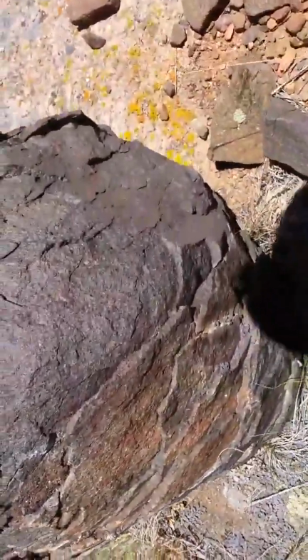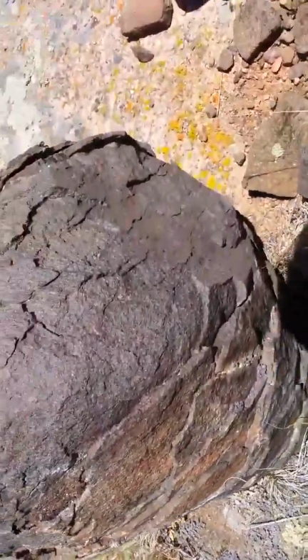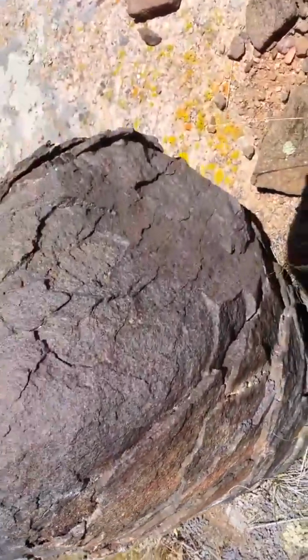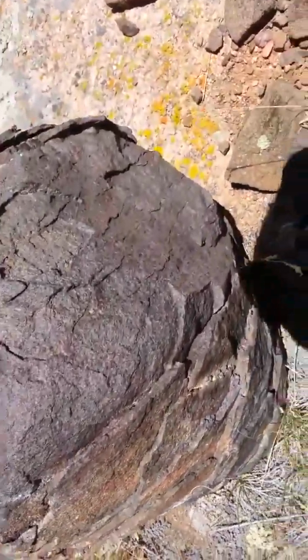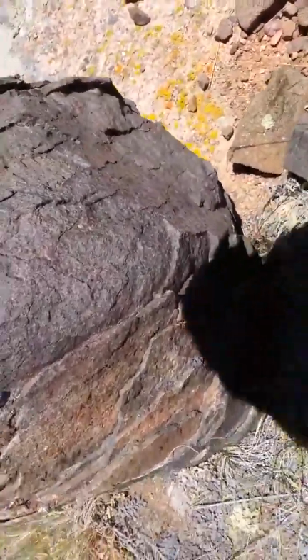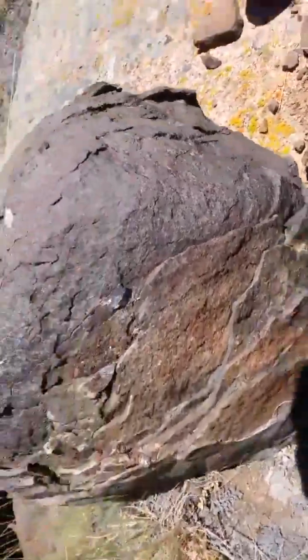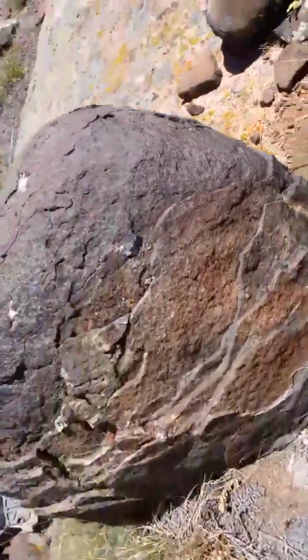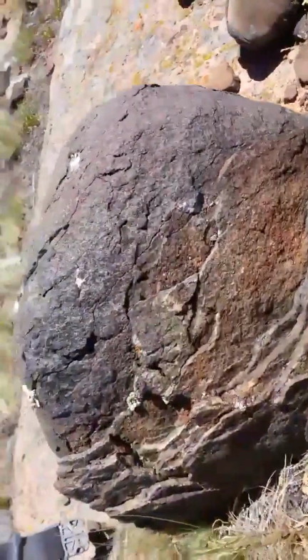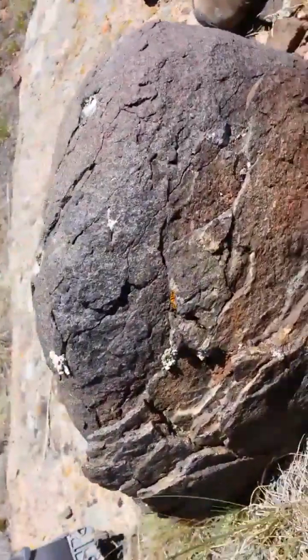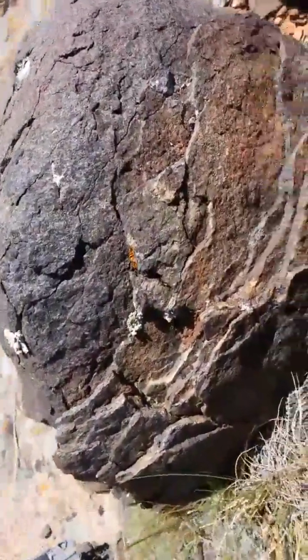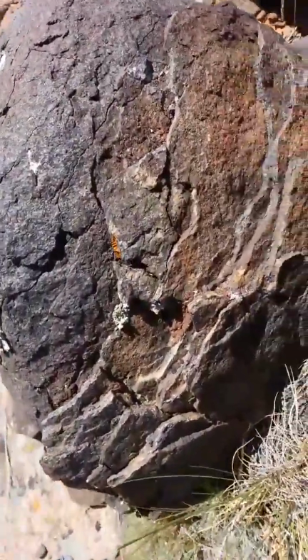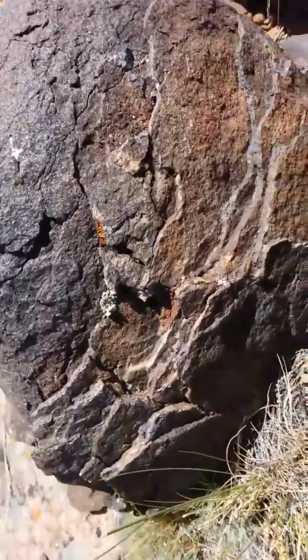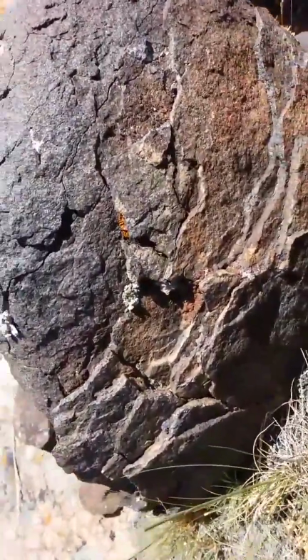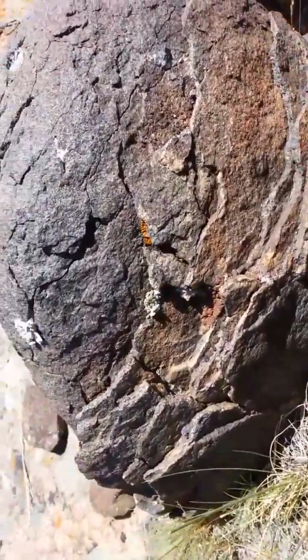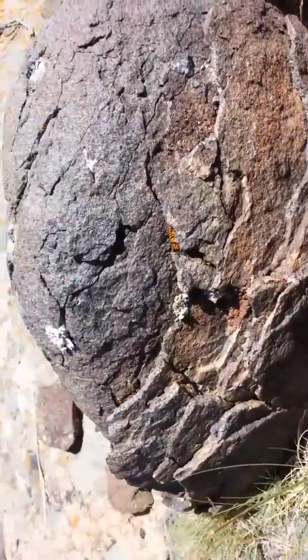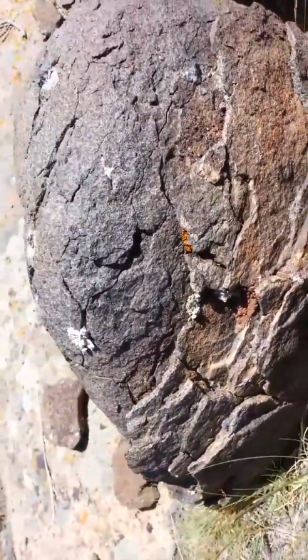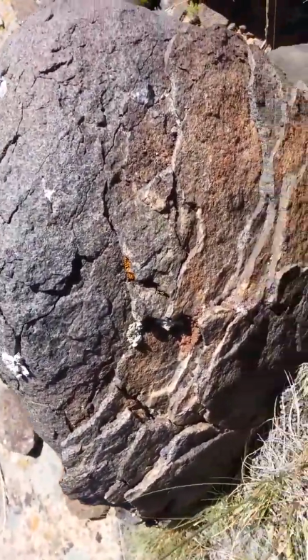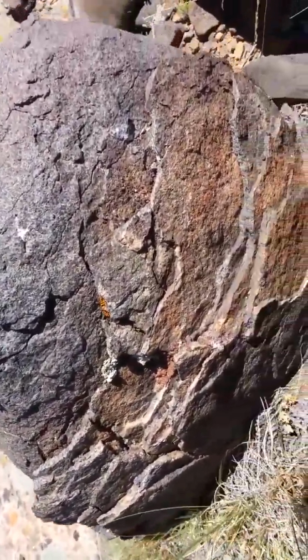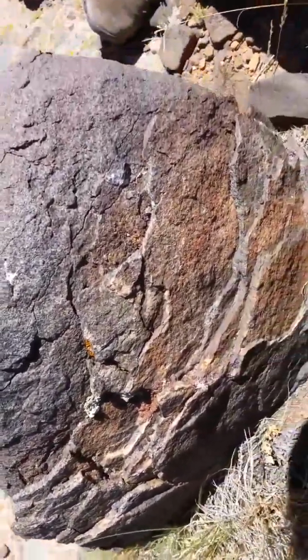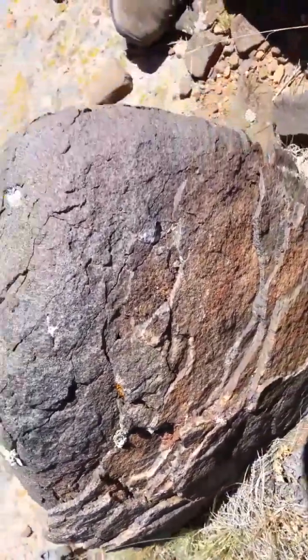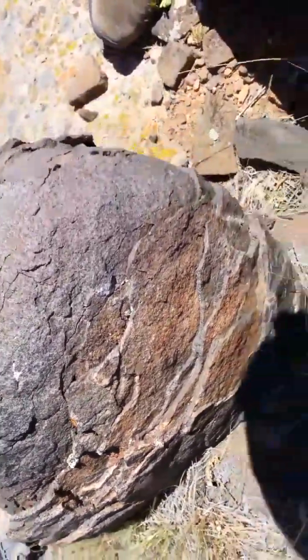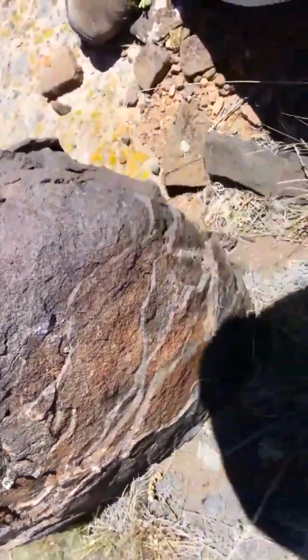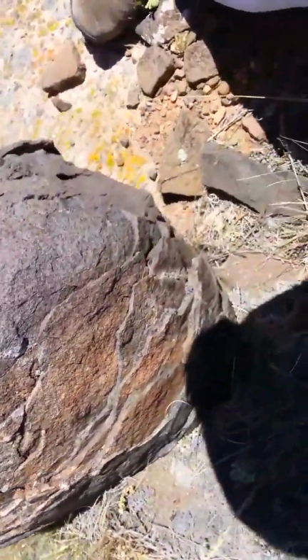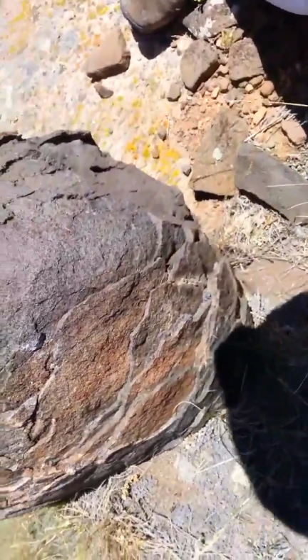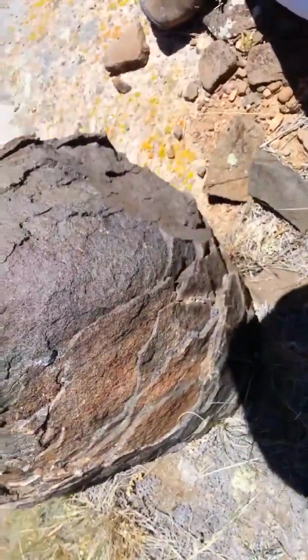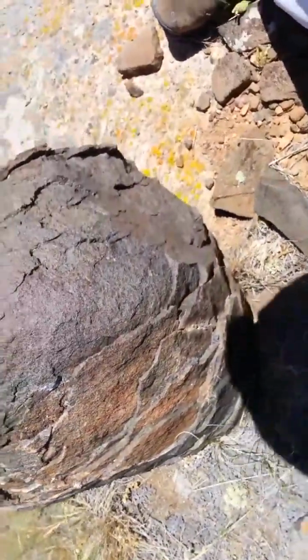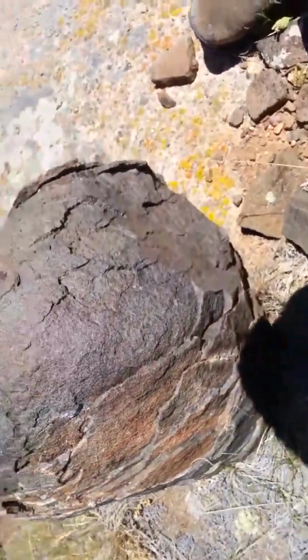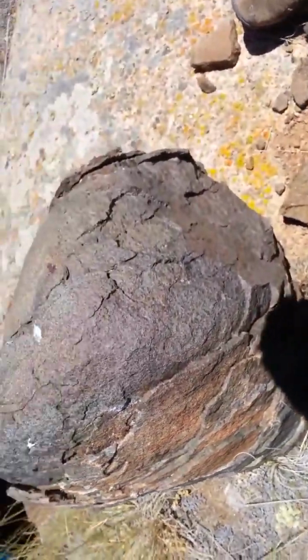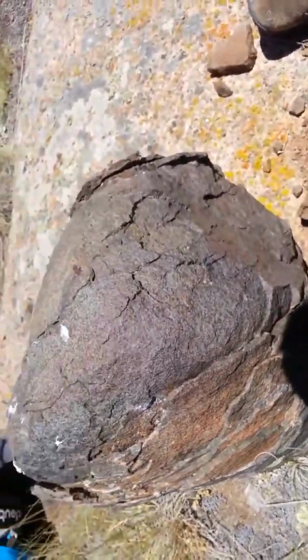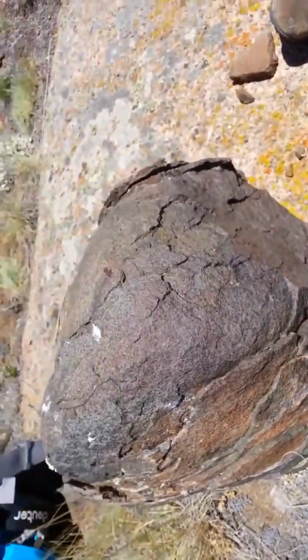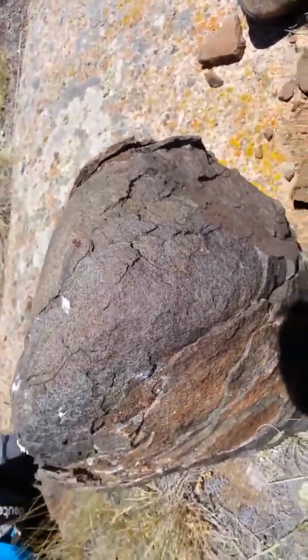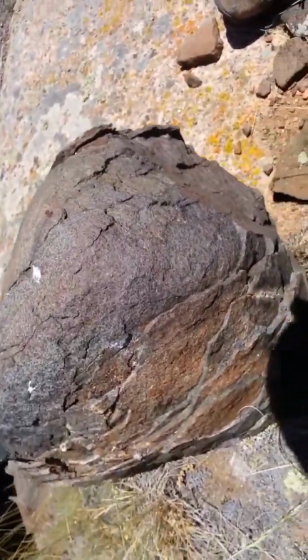You can see how this rock is just completely peeling away — it just peels off in layers. Water gets in, freezes, then it heats up.